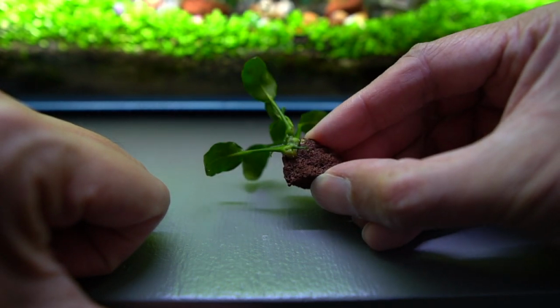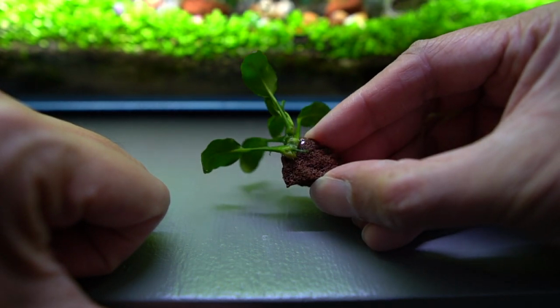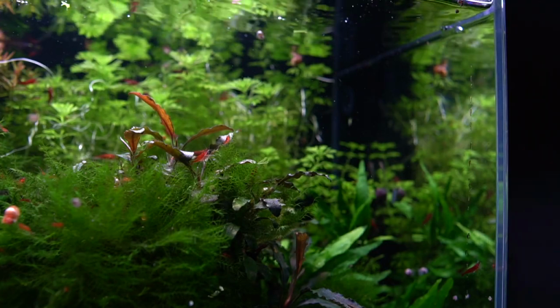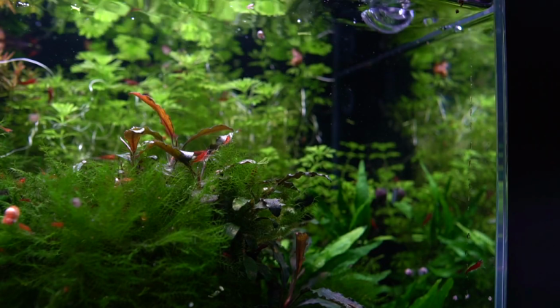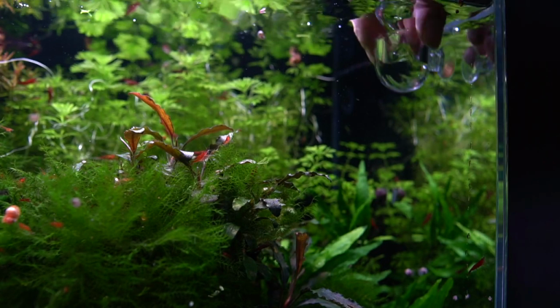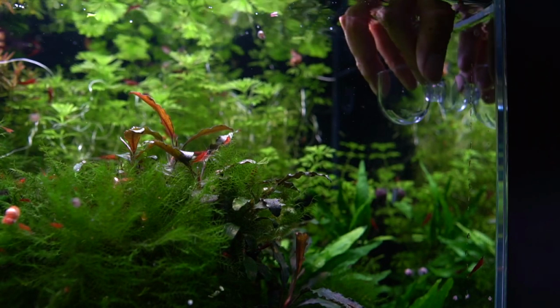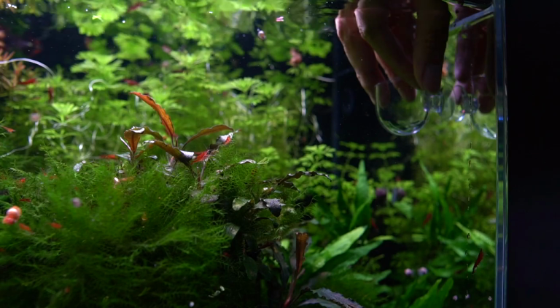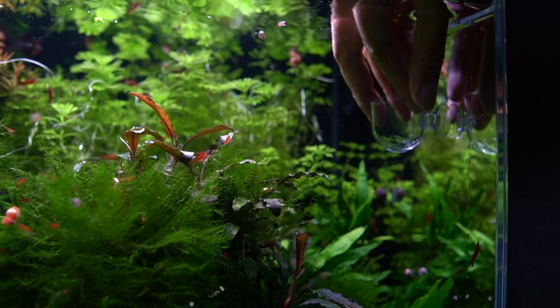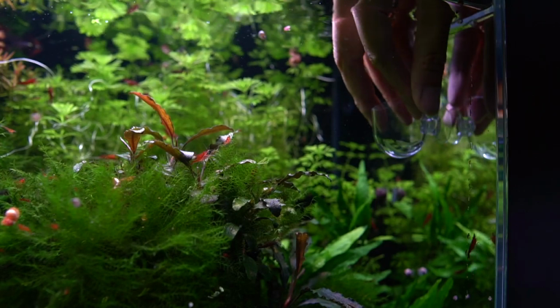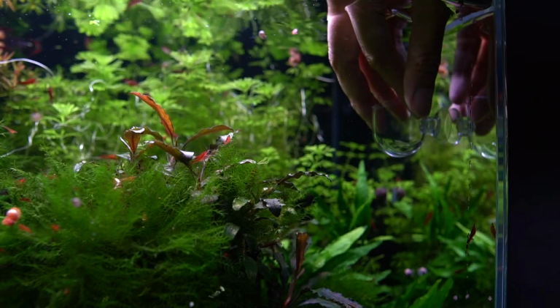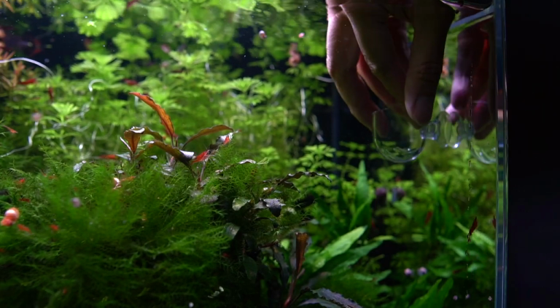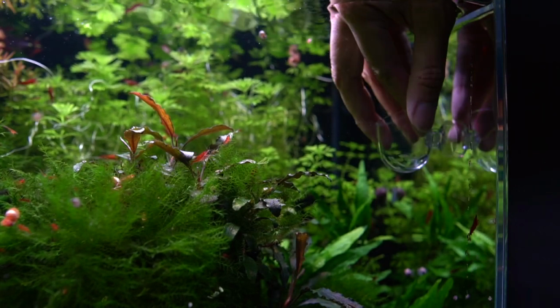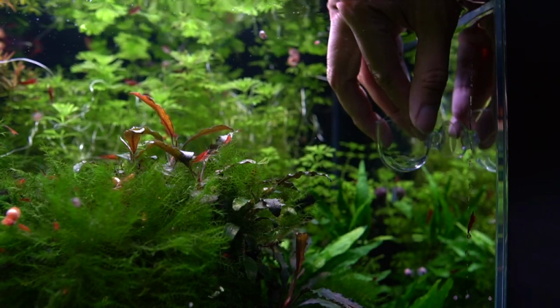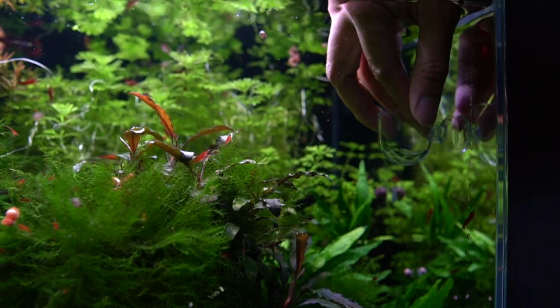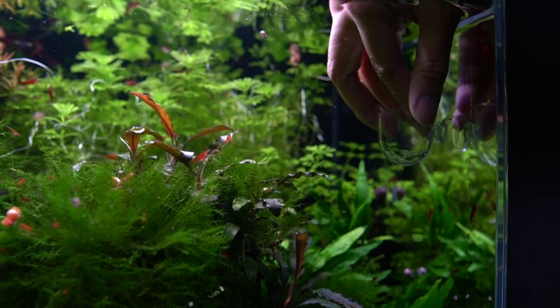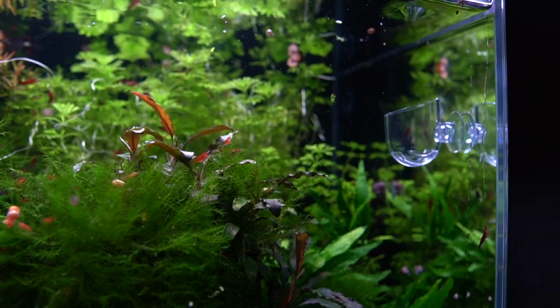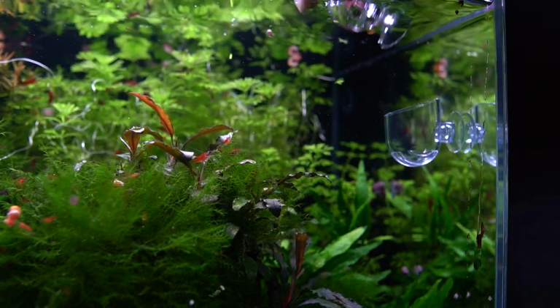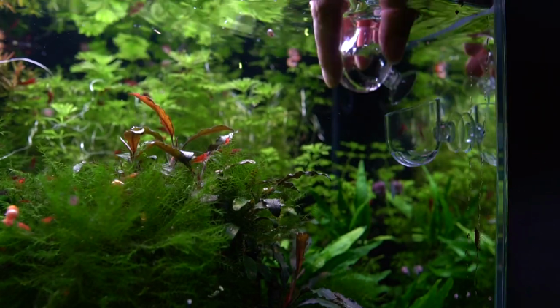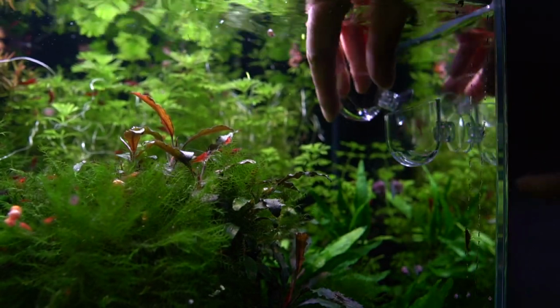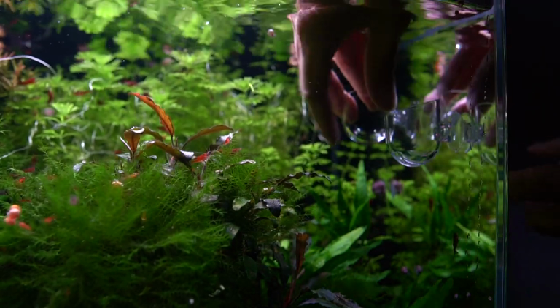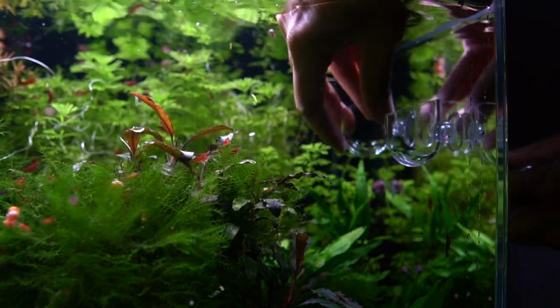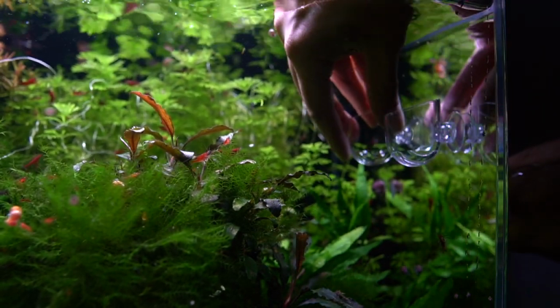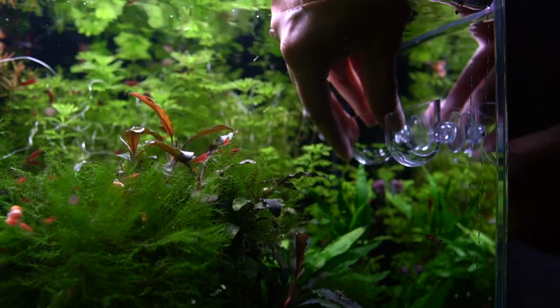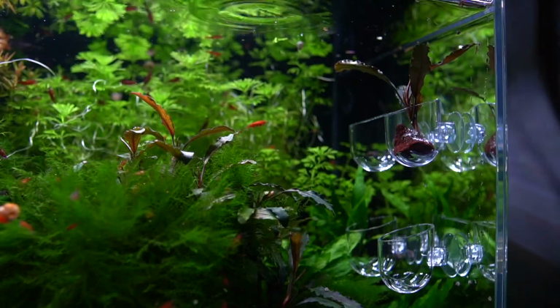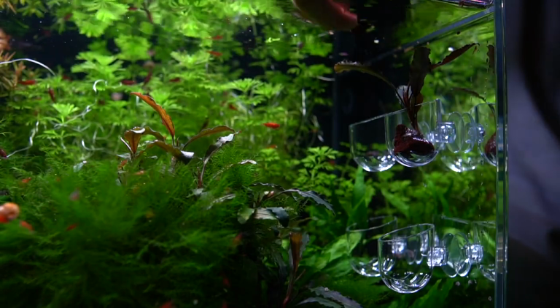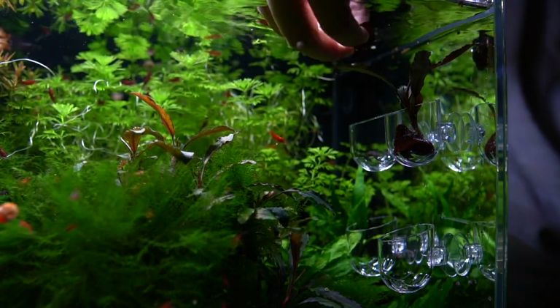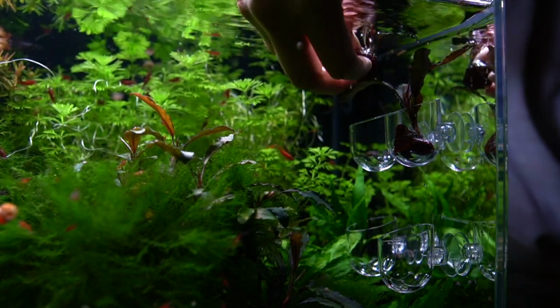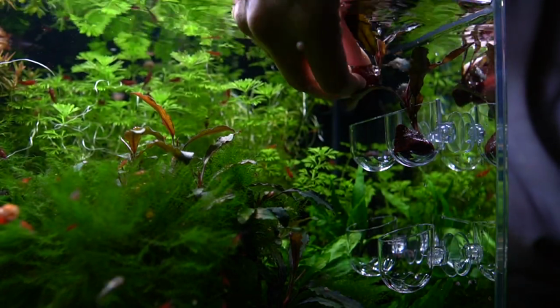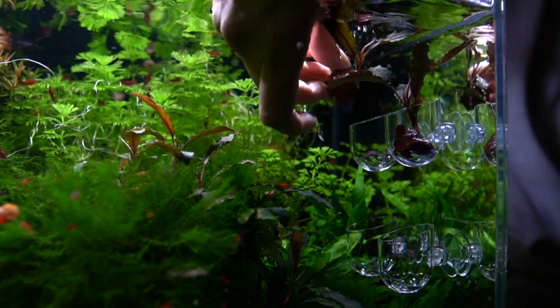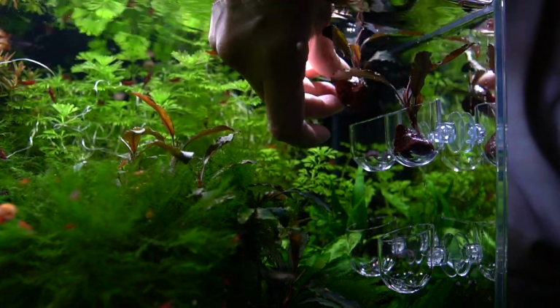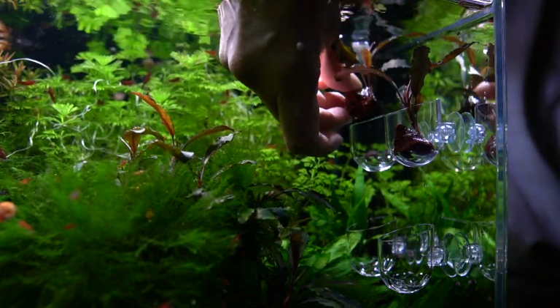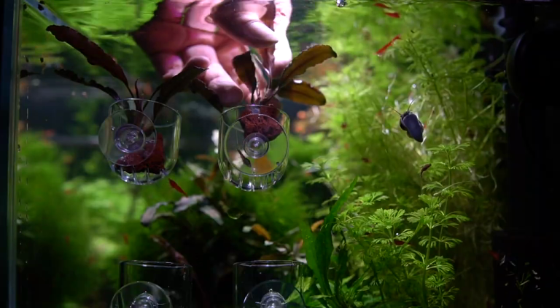I bought these little grow pods from Aliexpress — they were about $2 each. I'll place them on the side of my aquarium and drop the cuttings in them so that they will be closer to the light.